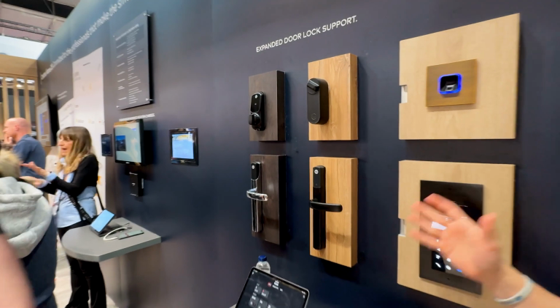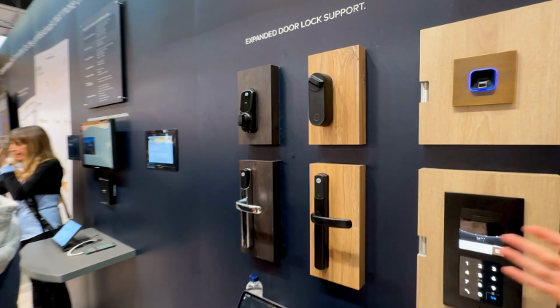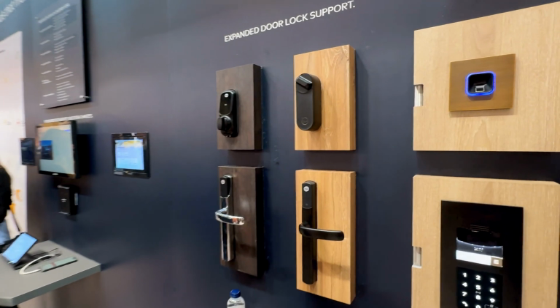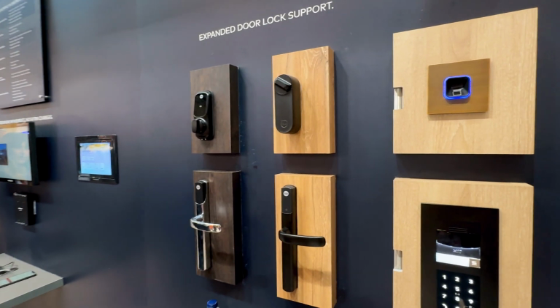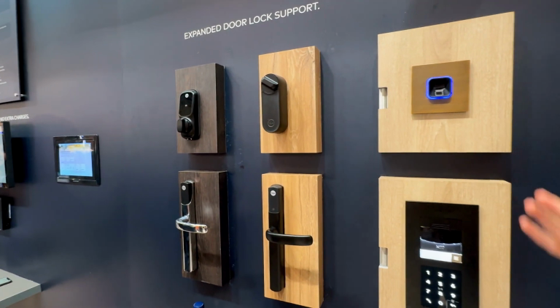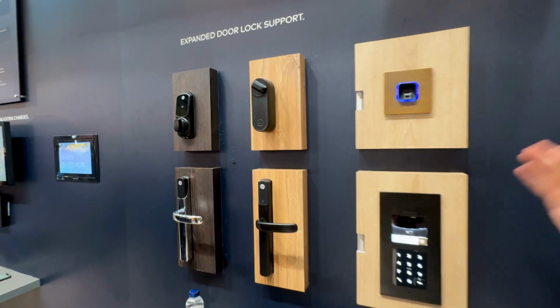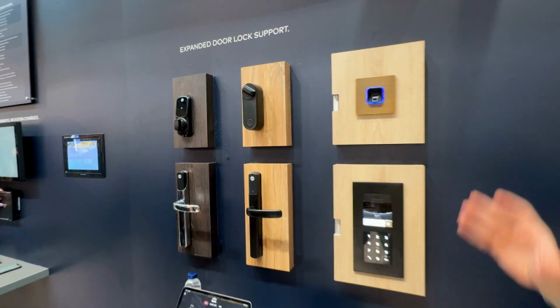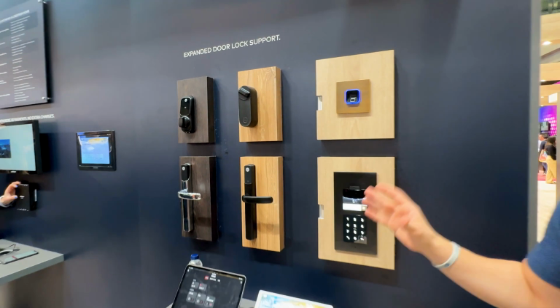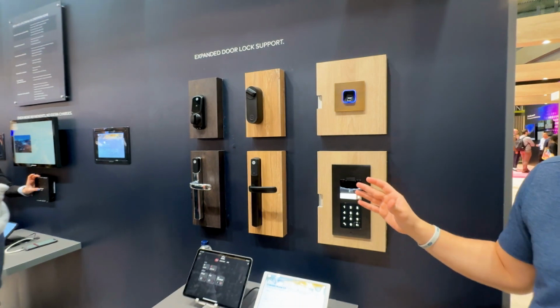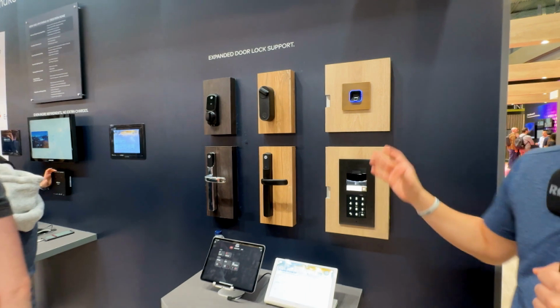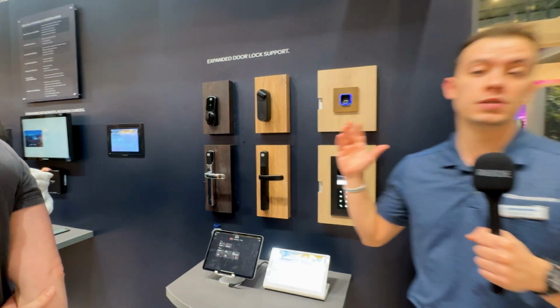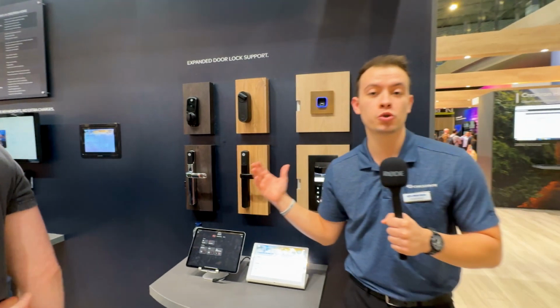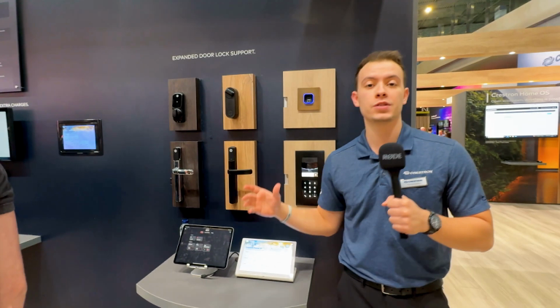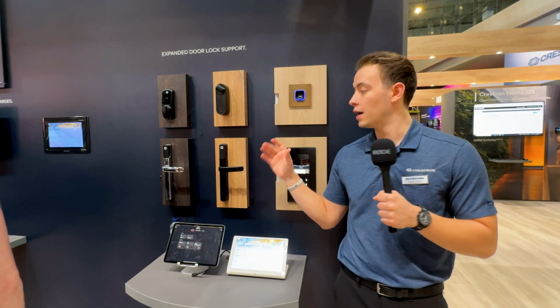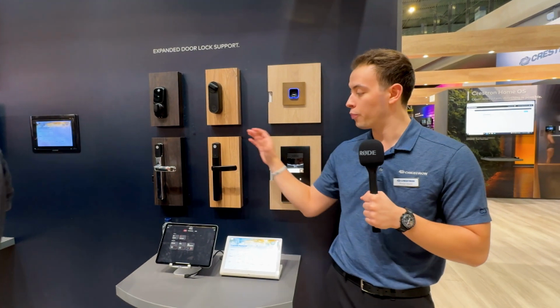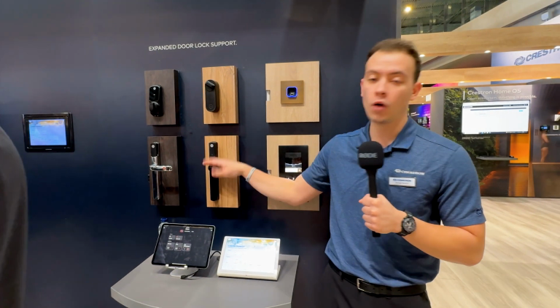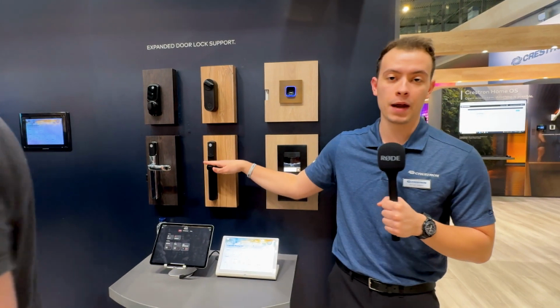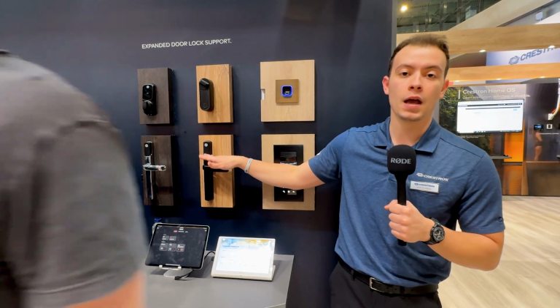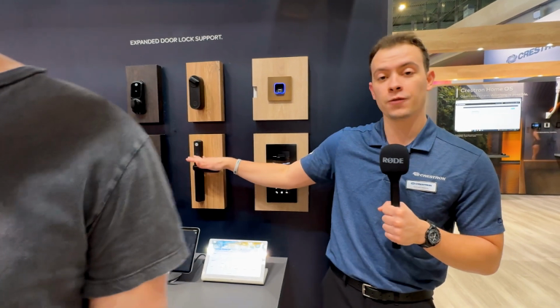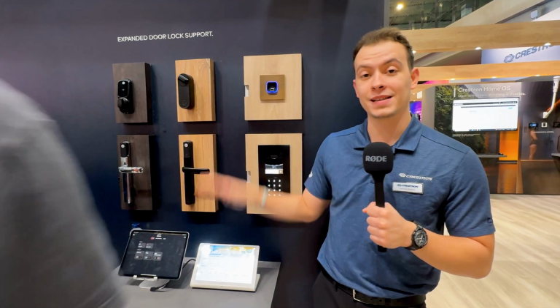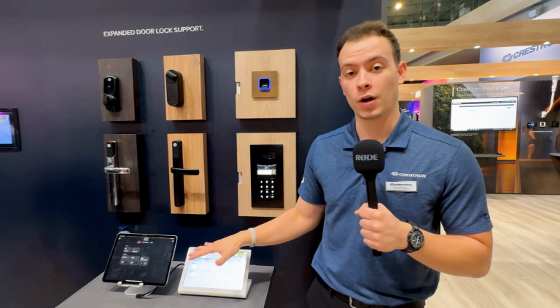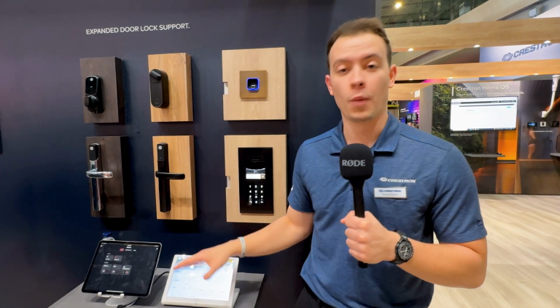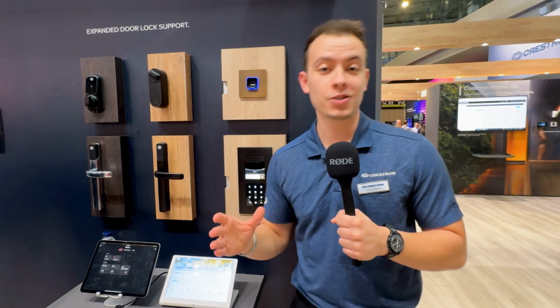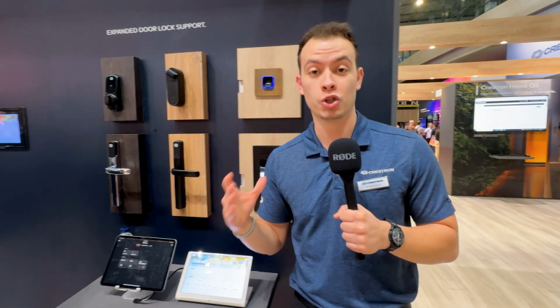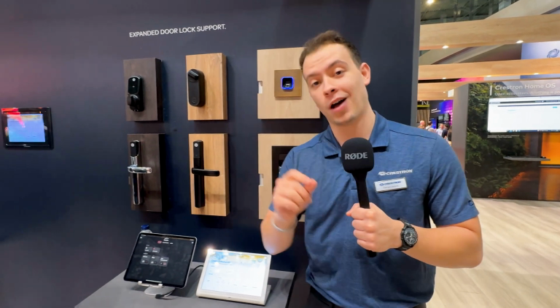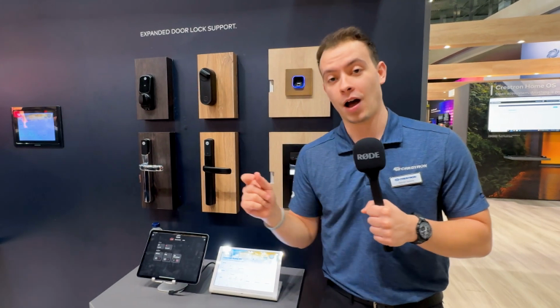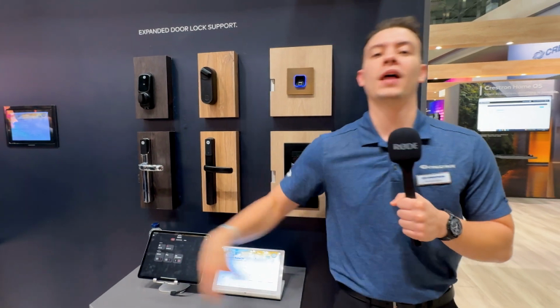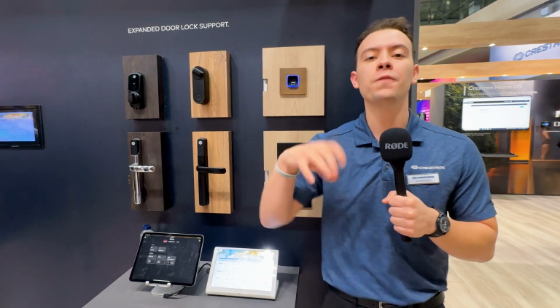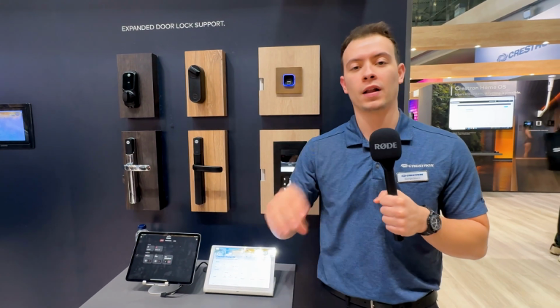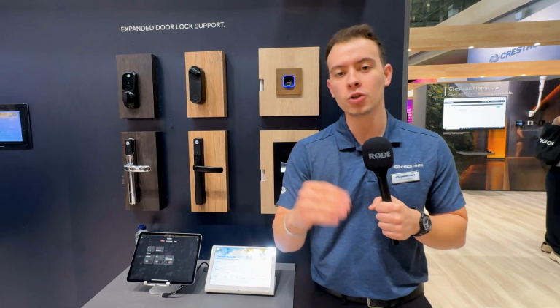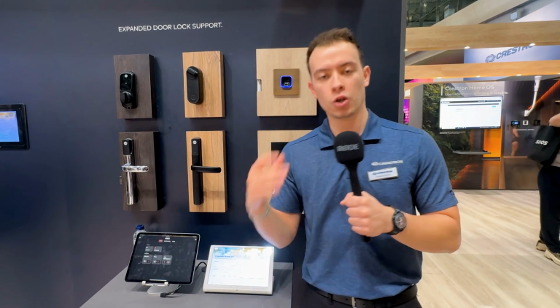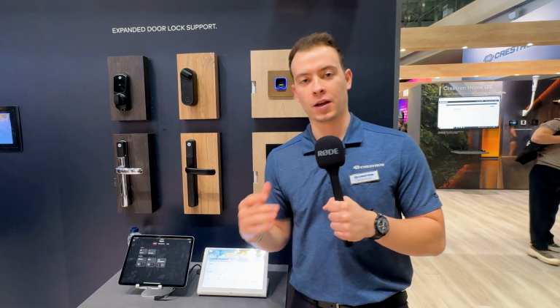This will enable any CSP, any developer, anyone quite frankly, to develop drivers to bring full compatibility of different door locks into Crestron Home — not just unlock and lock, but full functionality including user PIN codes.